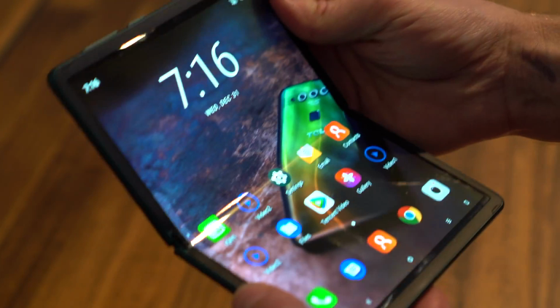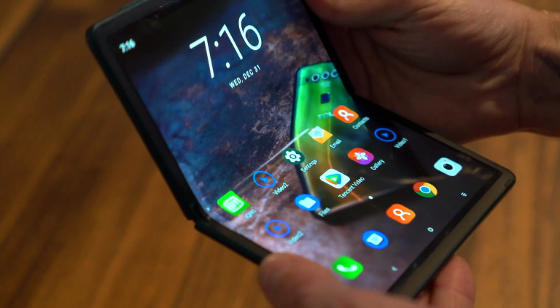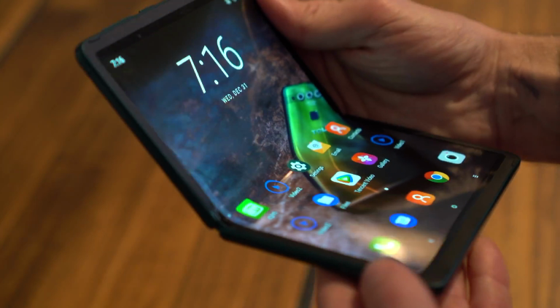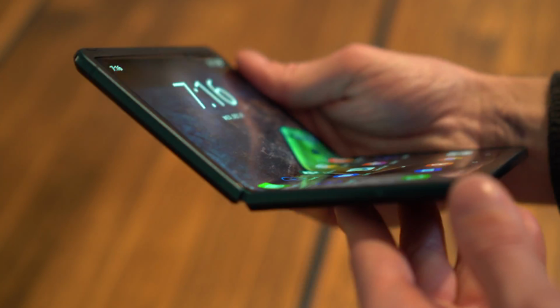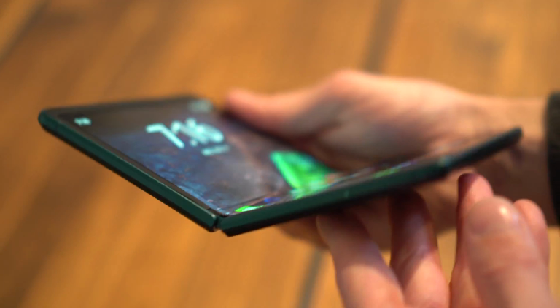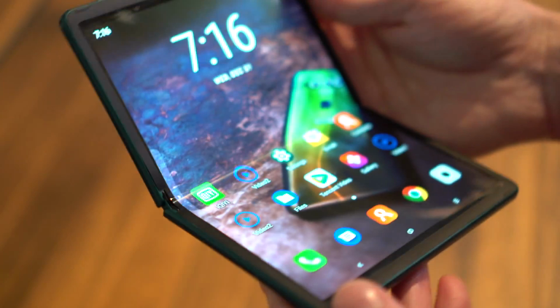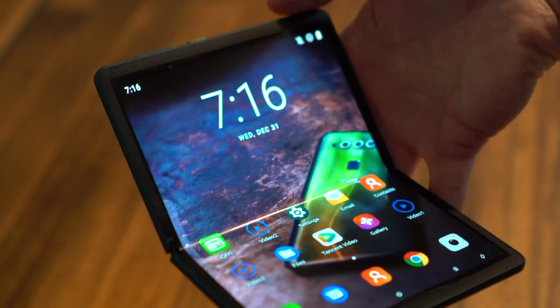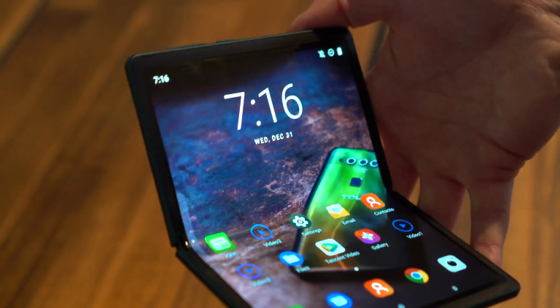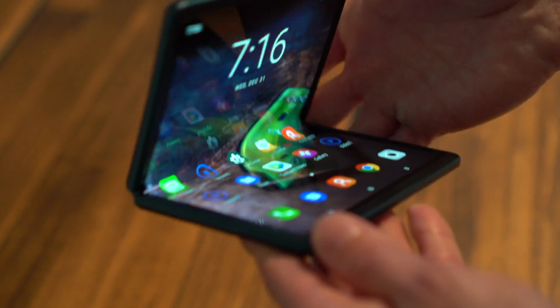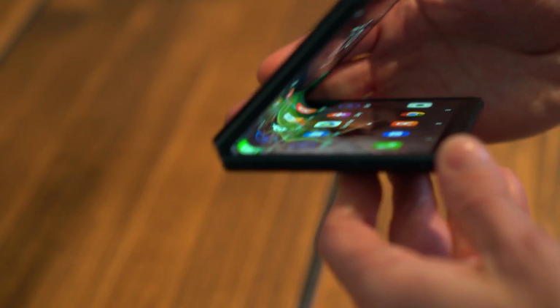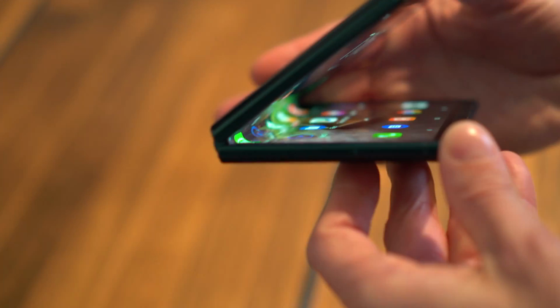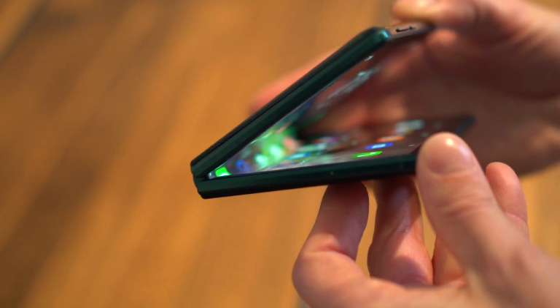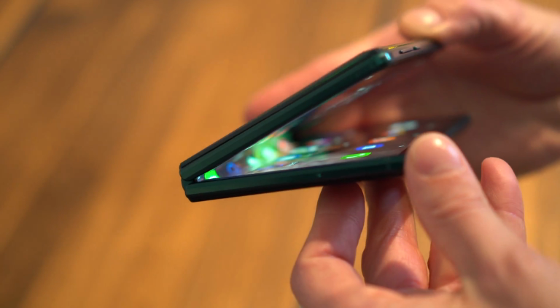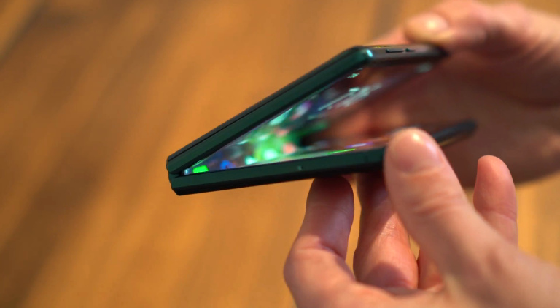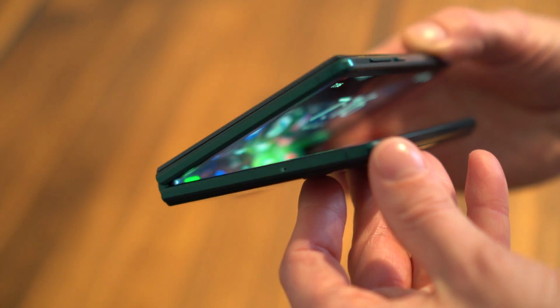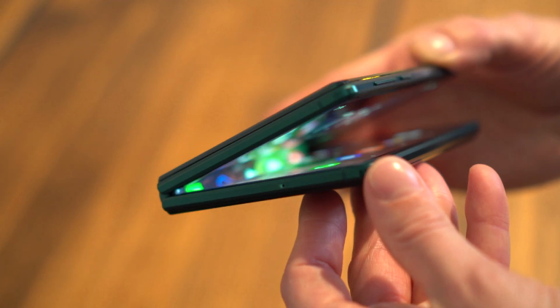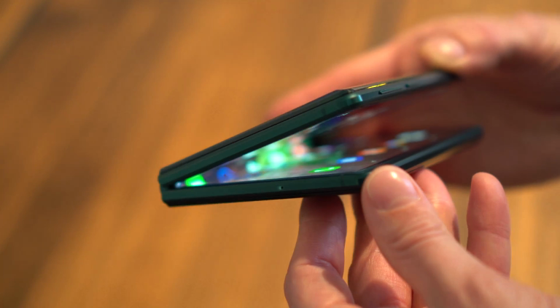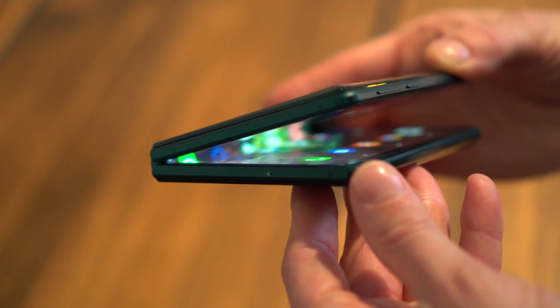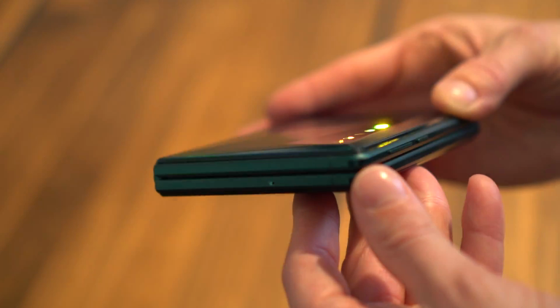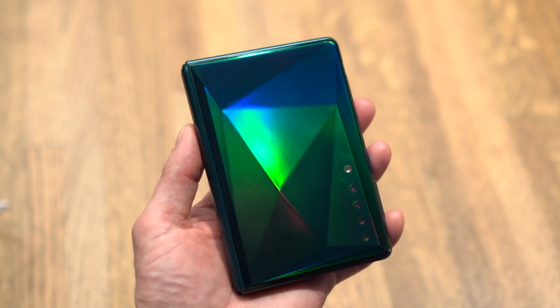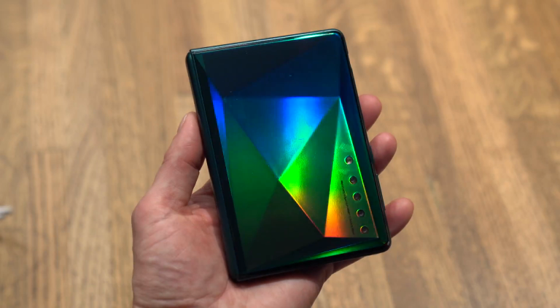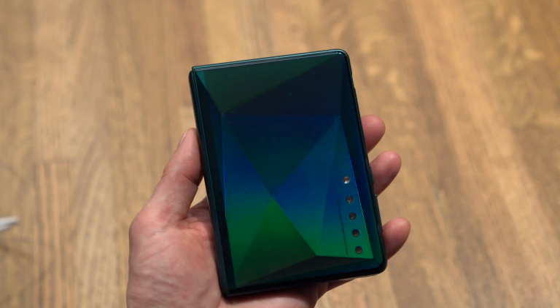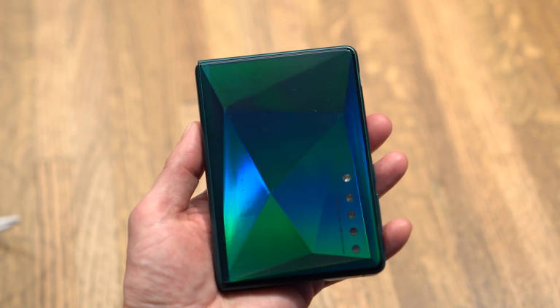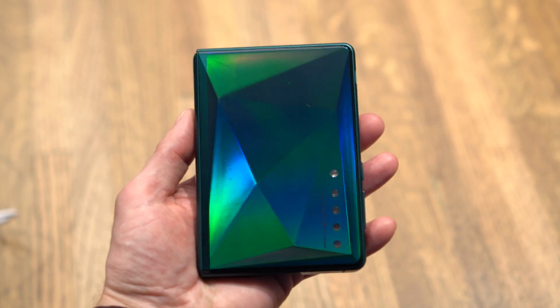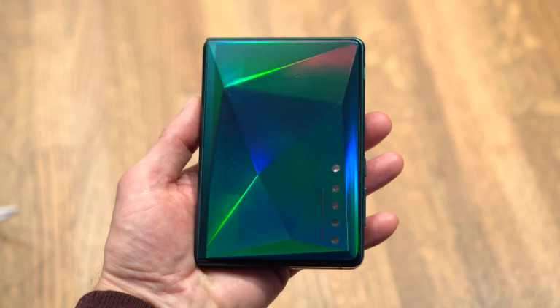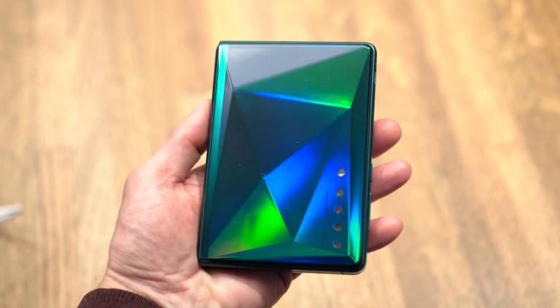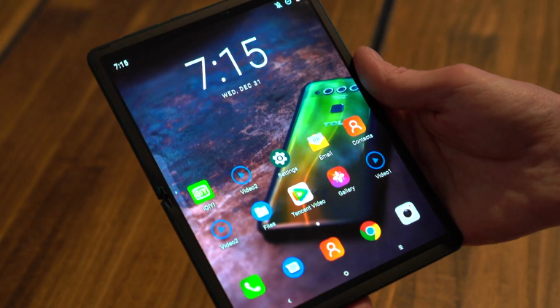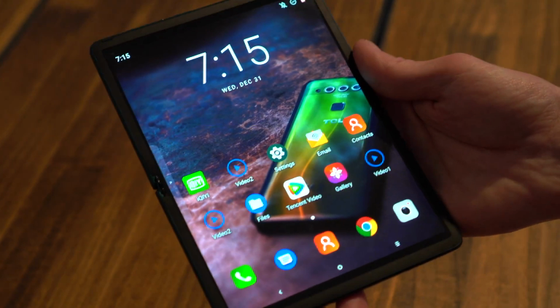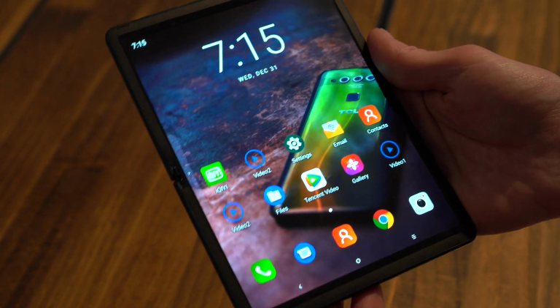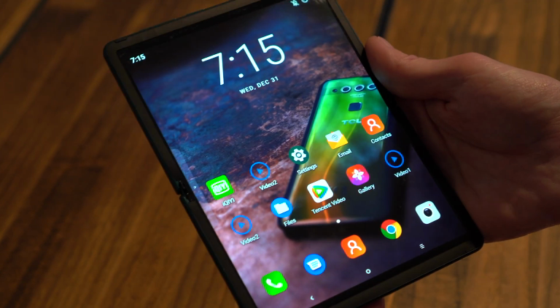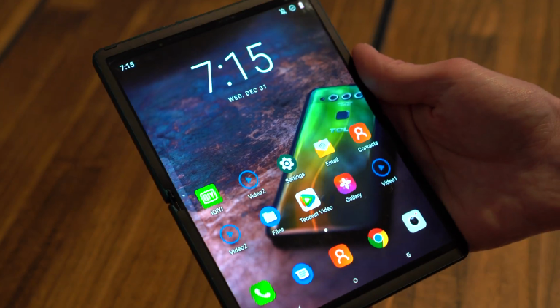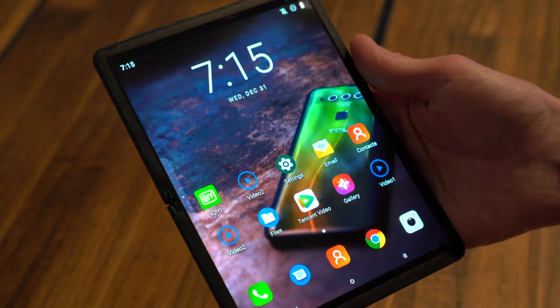First off is this concept, which simply folds in half like Samsung's Galaxy Fold or Motorola's Razr, but falls somewhere in between in size. It's roughly the size of a large men's wallet when closed, but open it up and it becomes much larger than any standard phone.